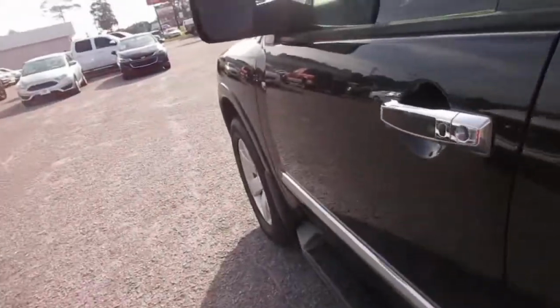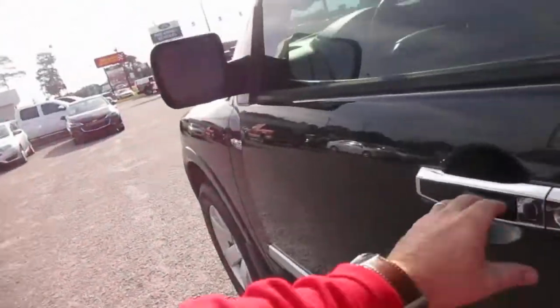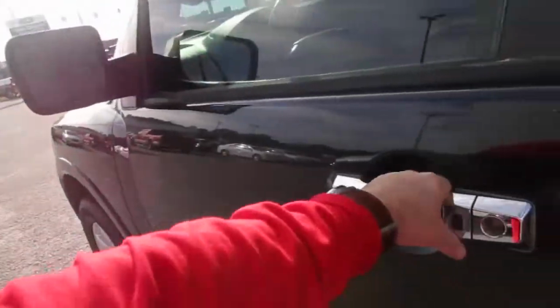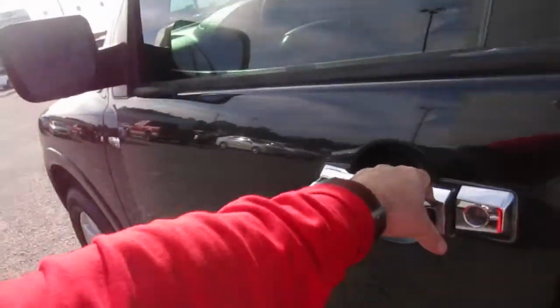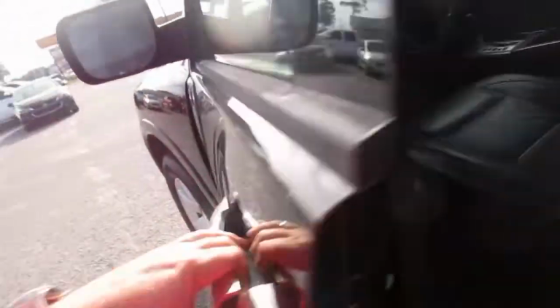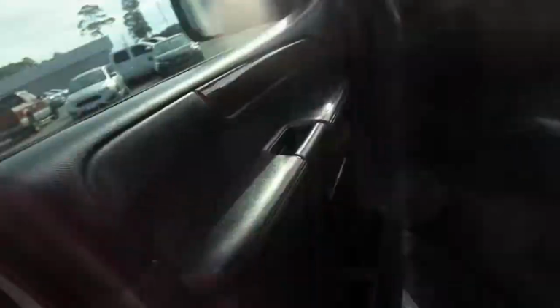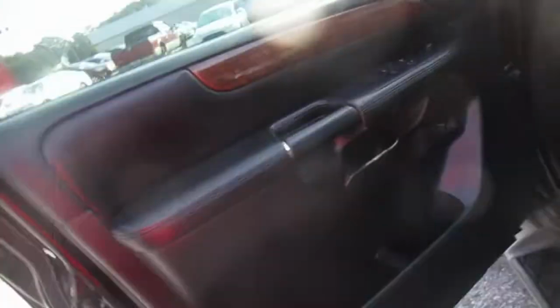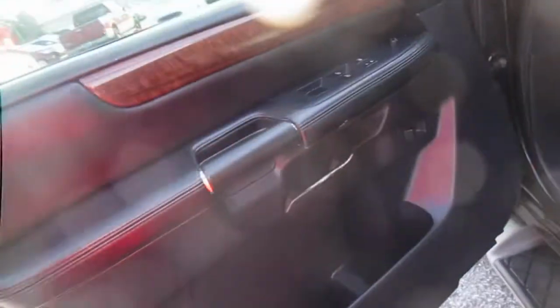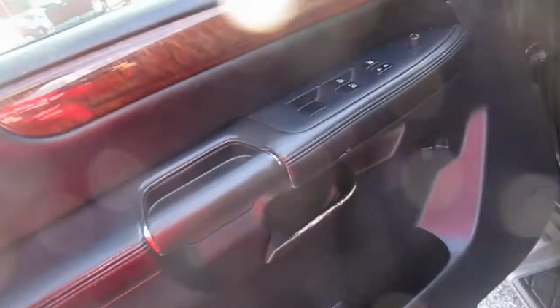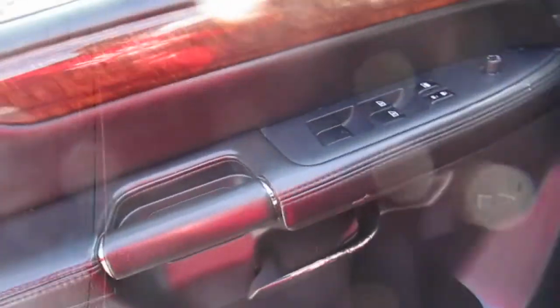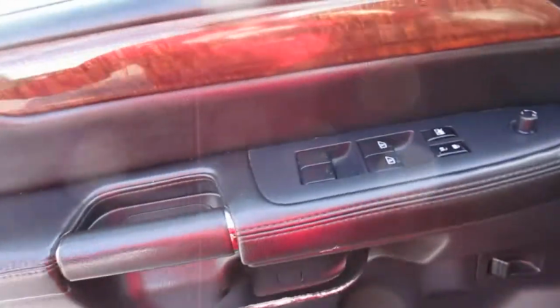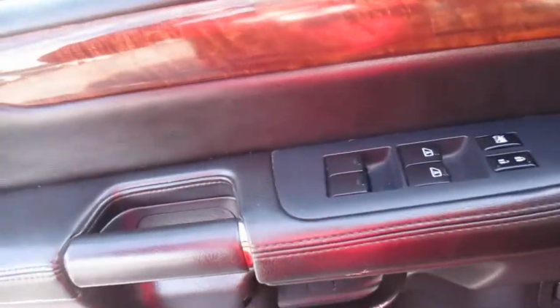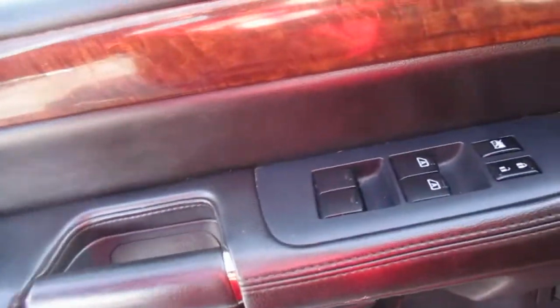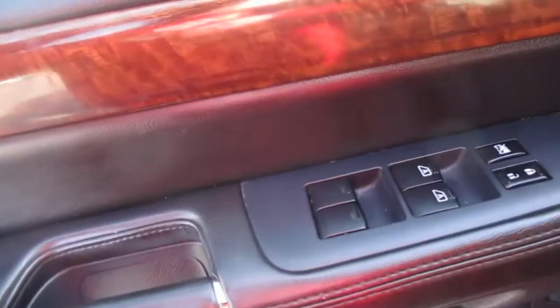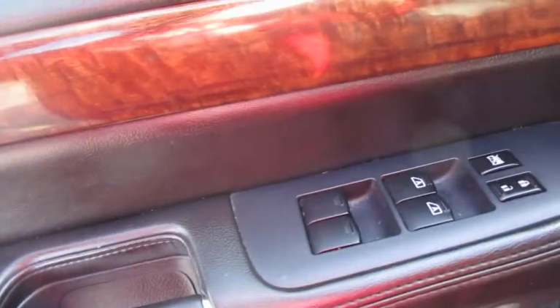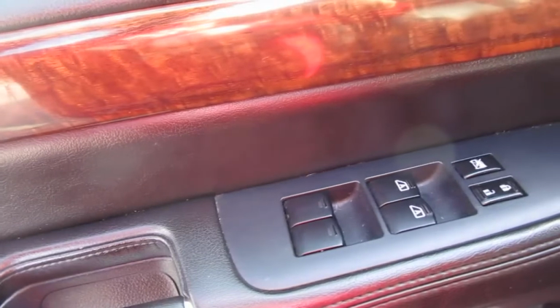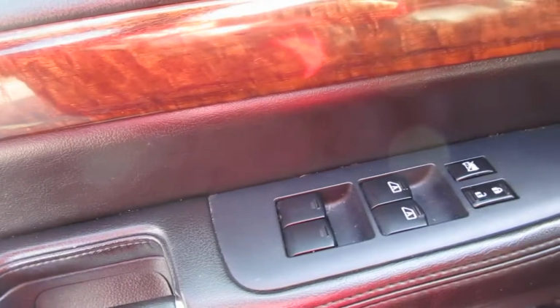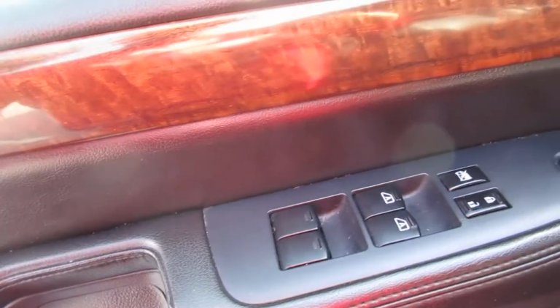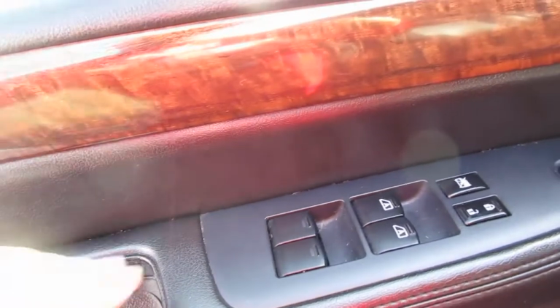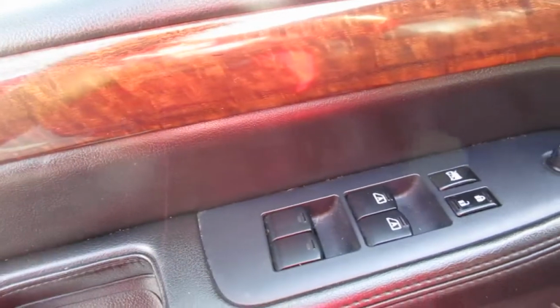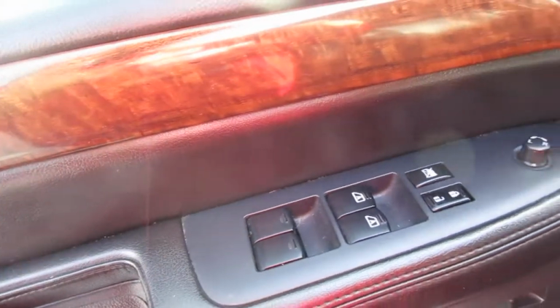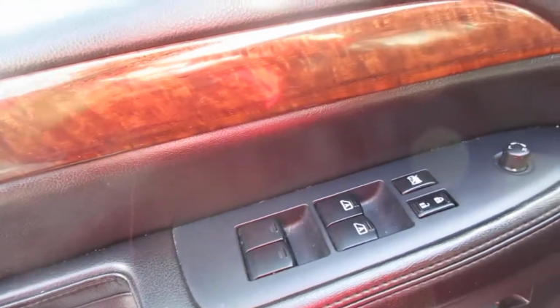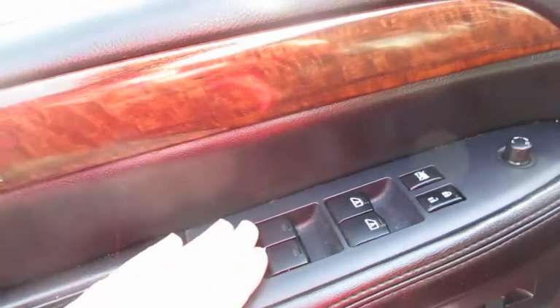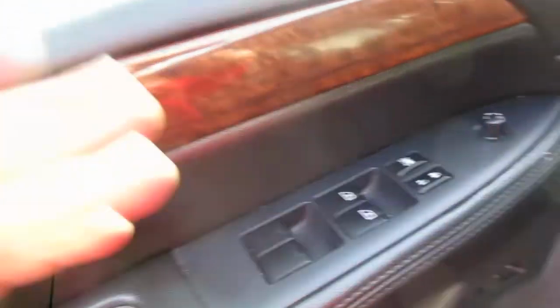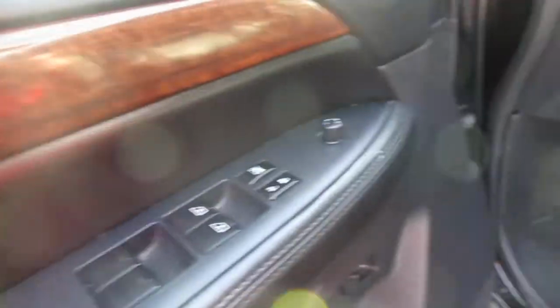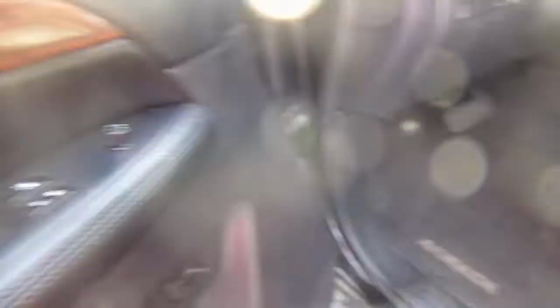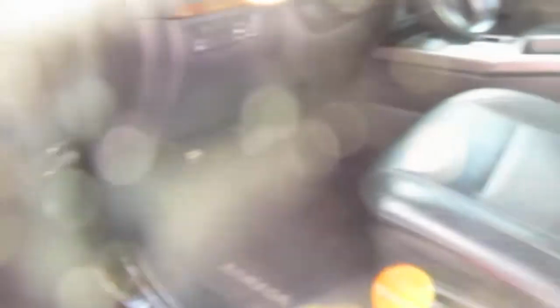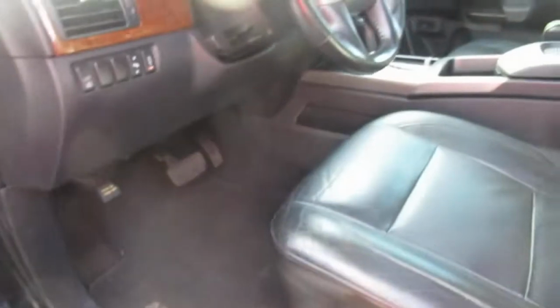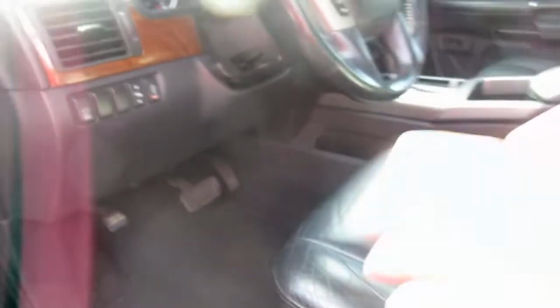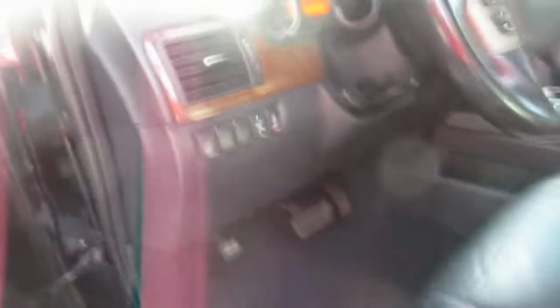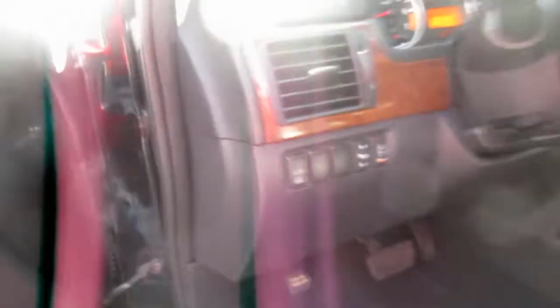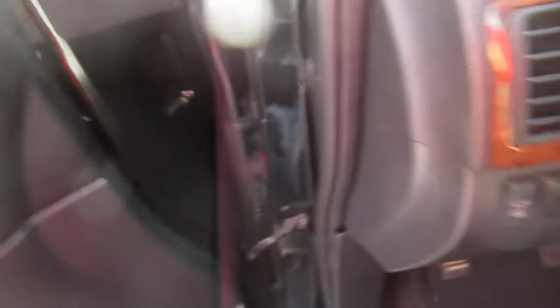Heated mirrors and power door locks, windows, and mirror controls are all on the door panel, along with power leather seats up front.